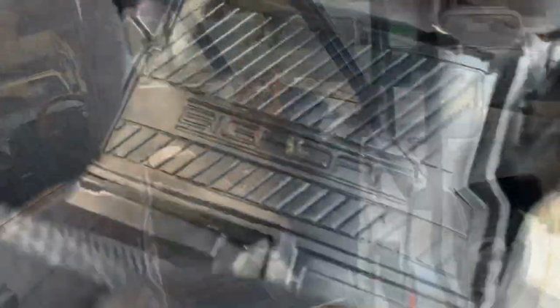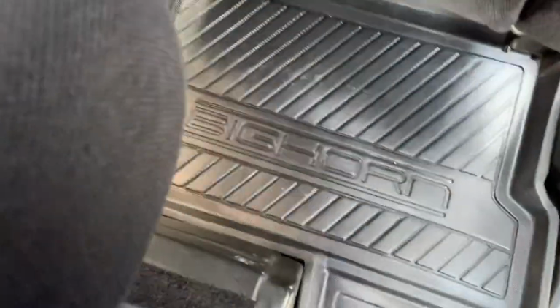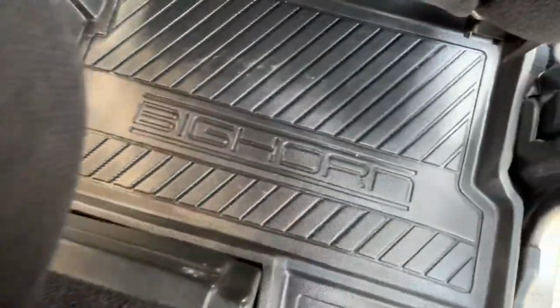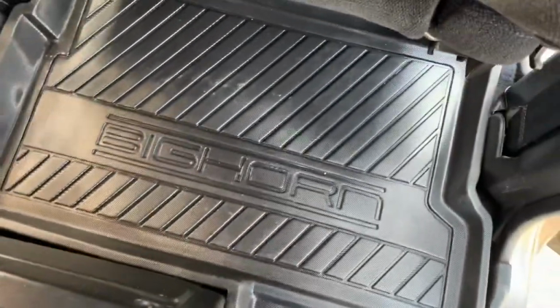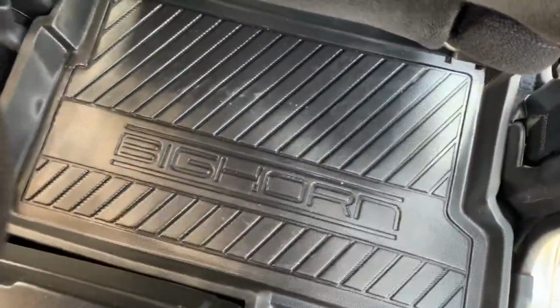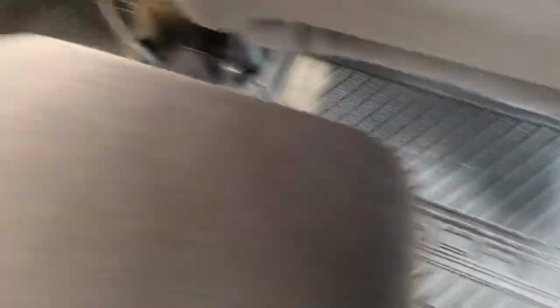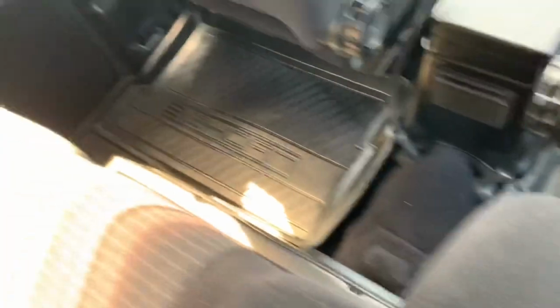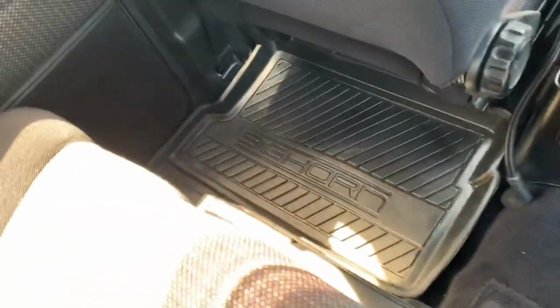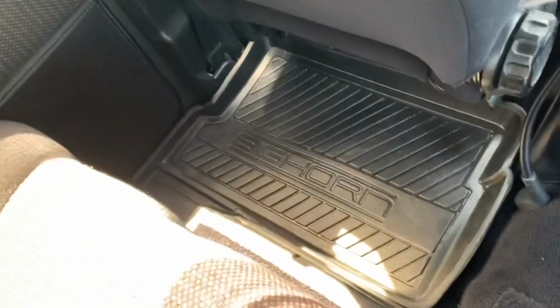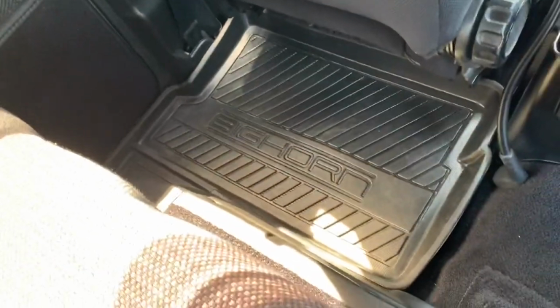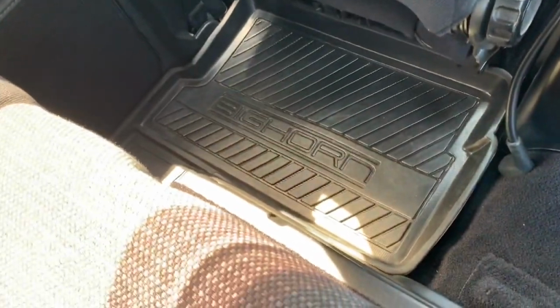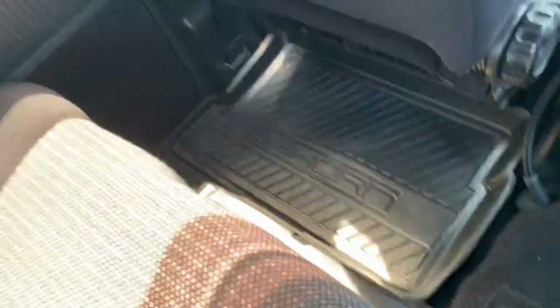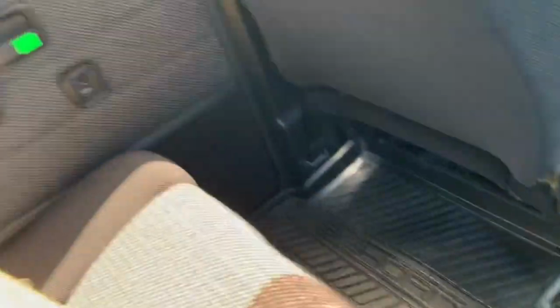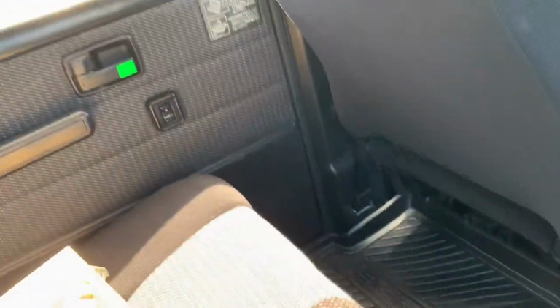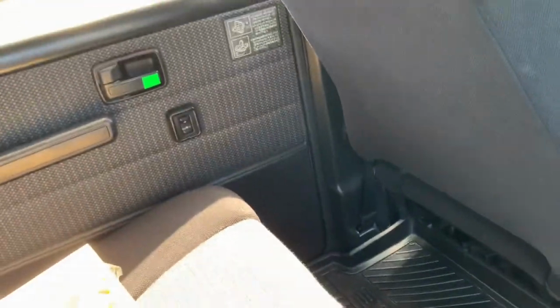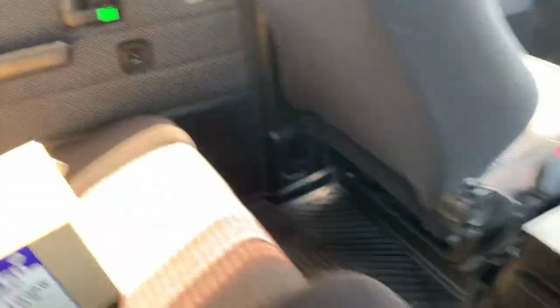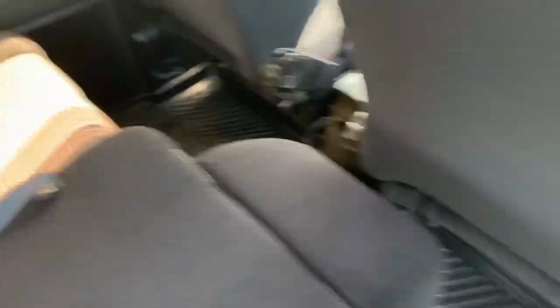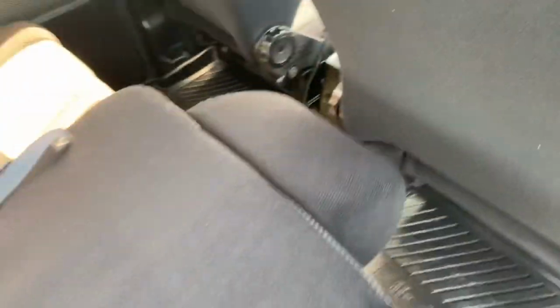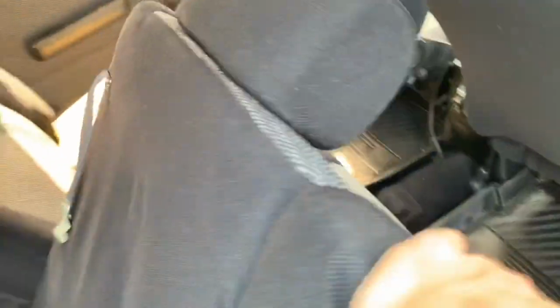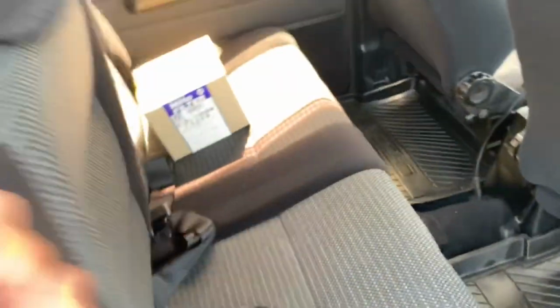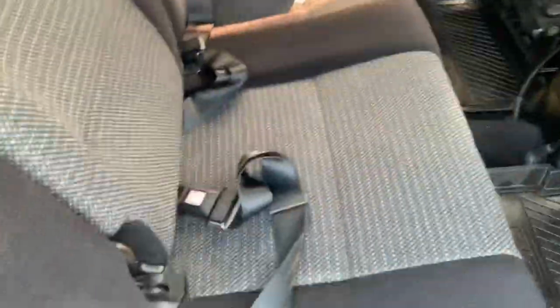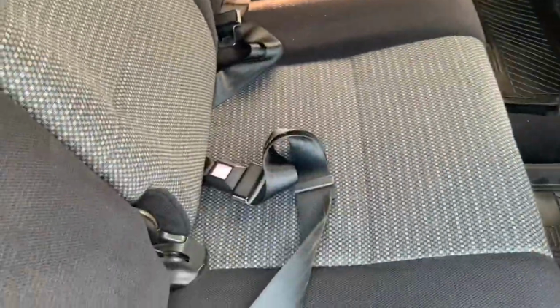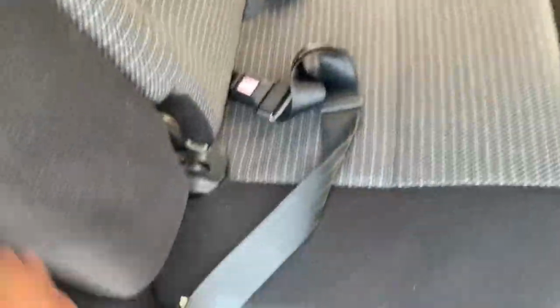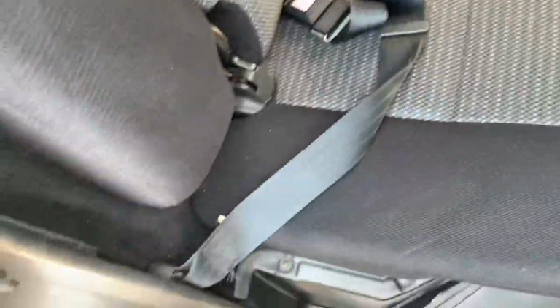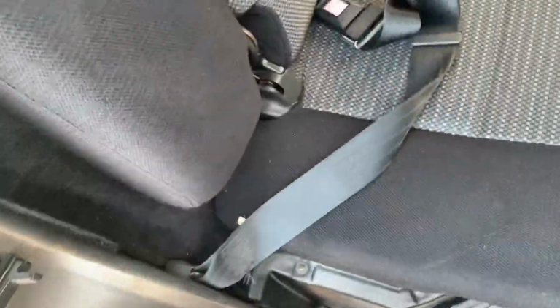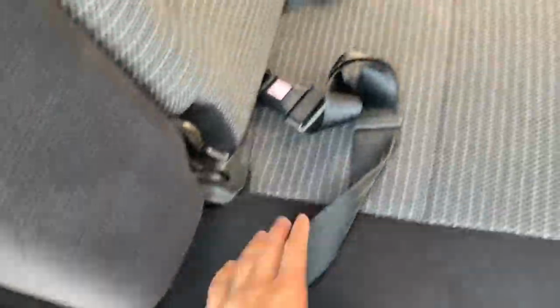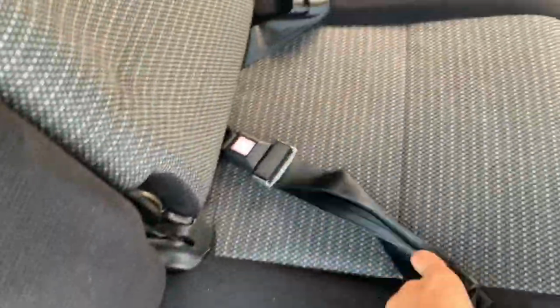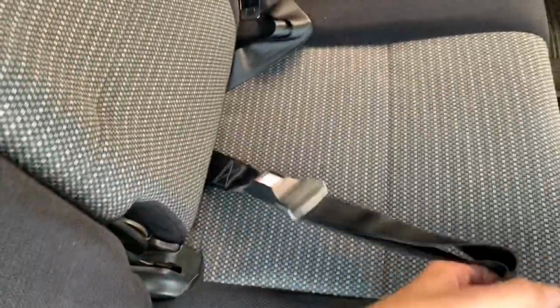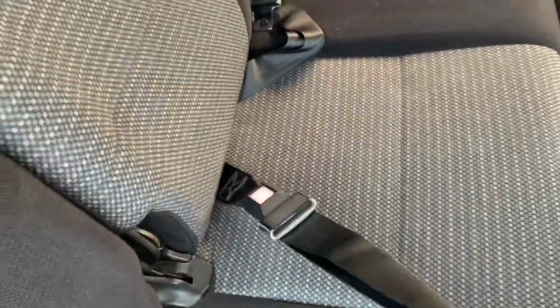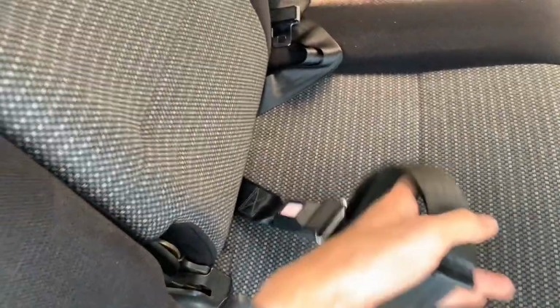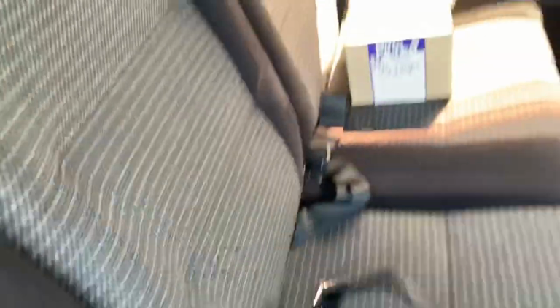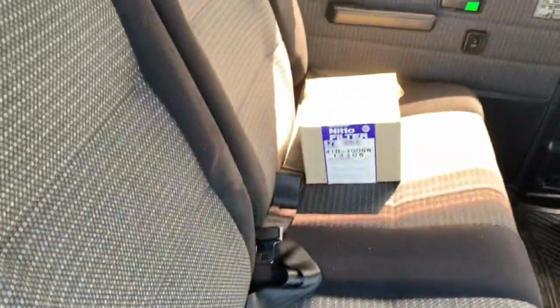Also got floor mats in the rear that are in good shape, and lap belts in the back.